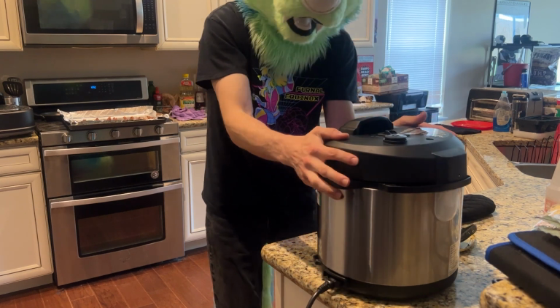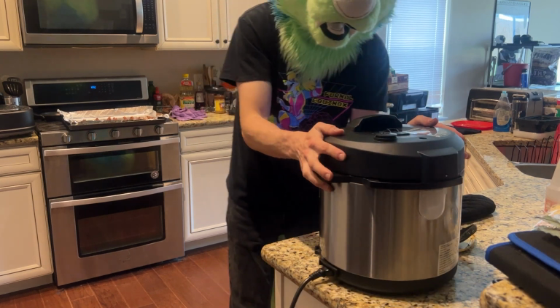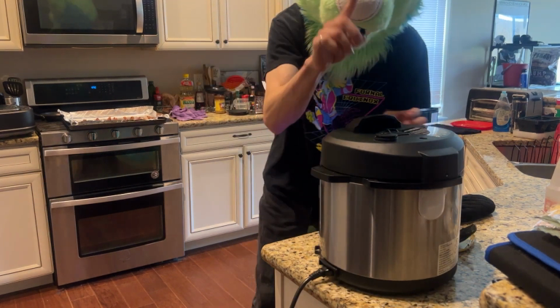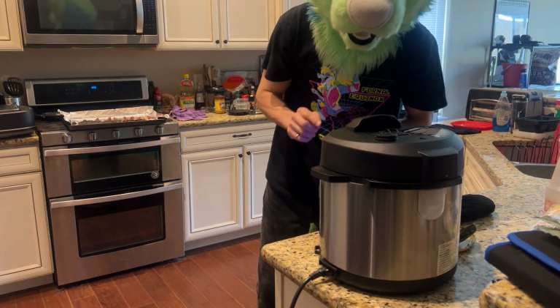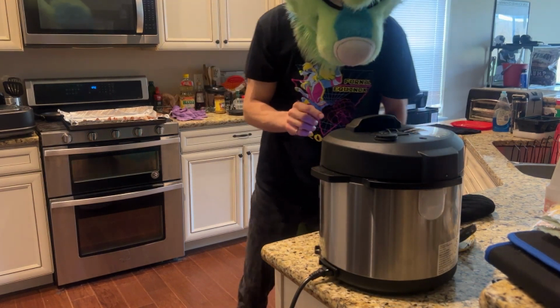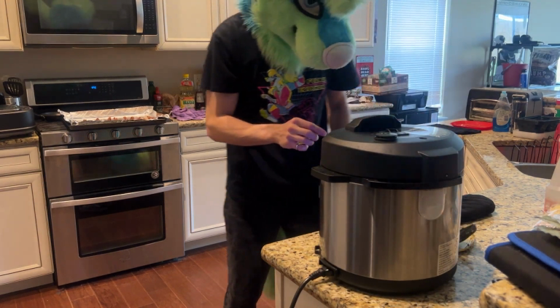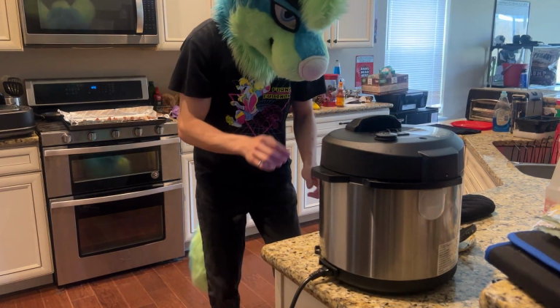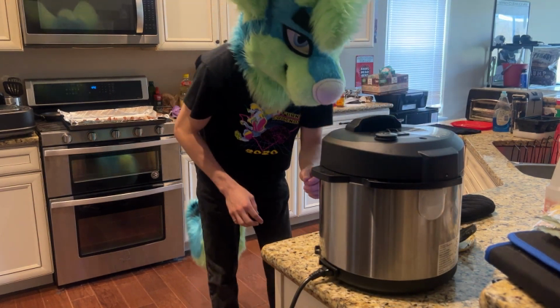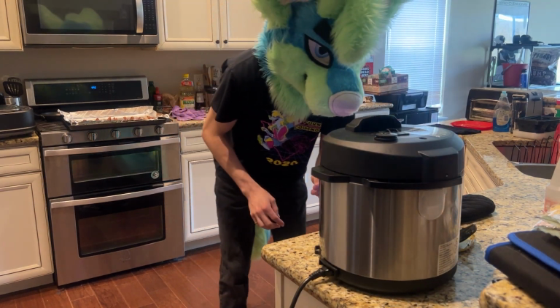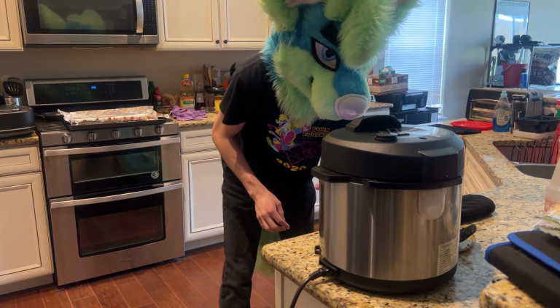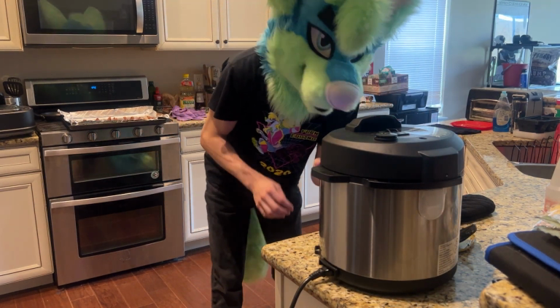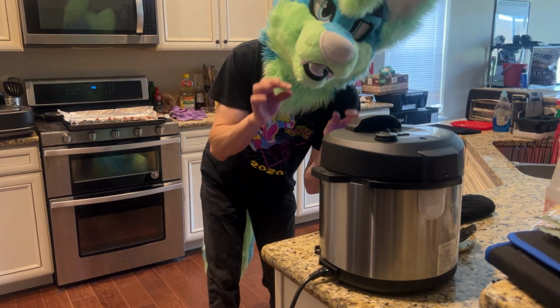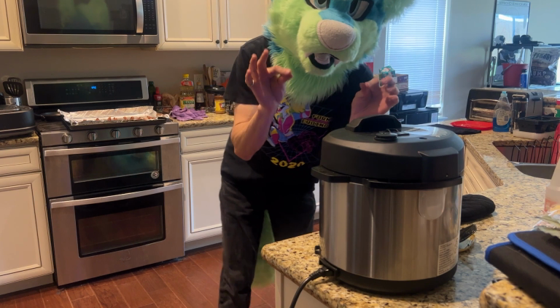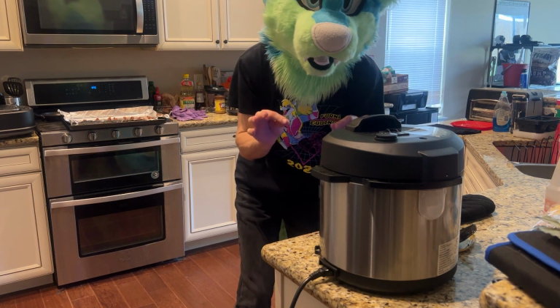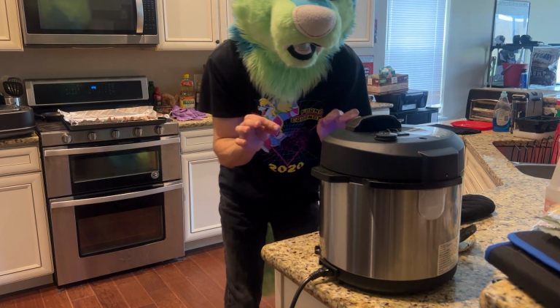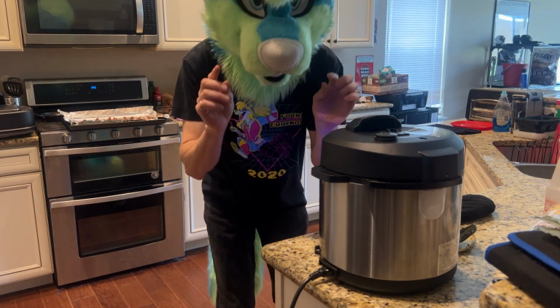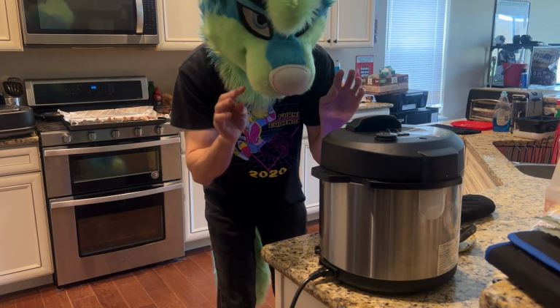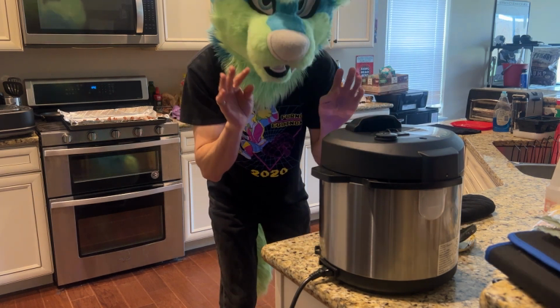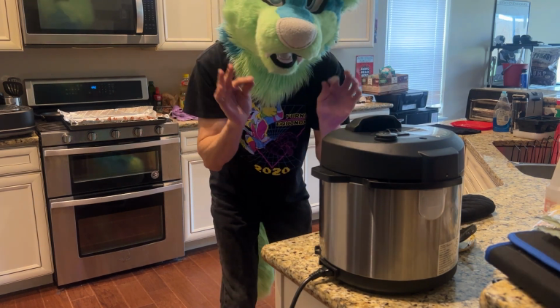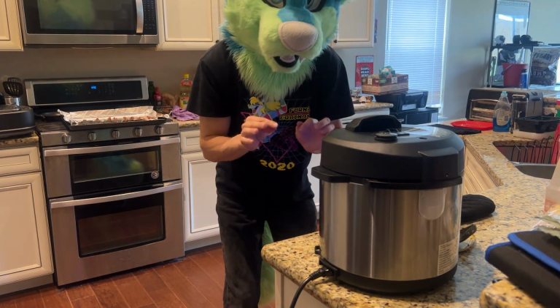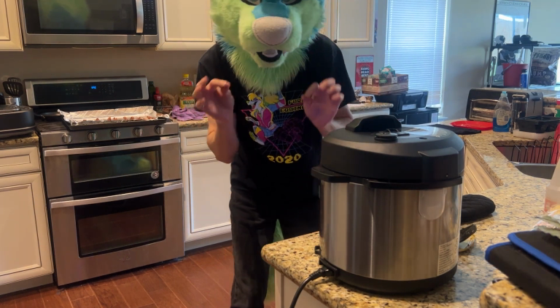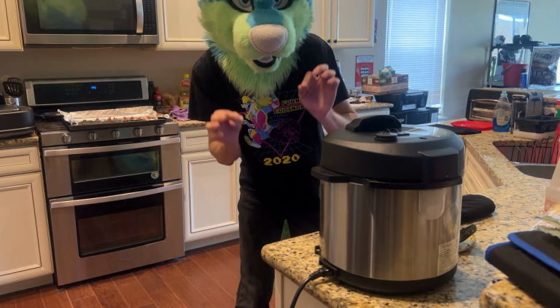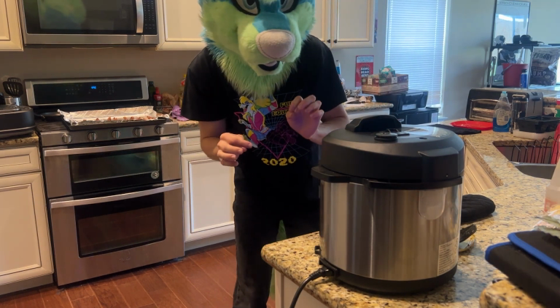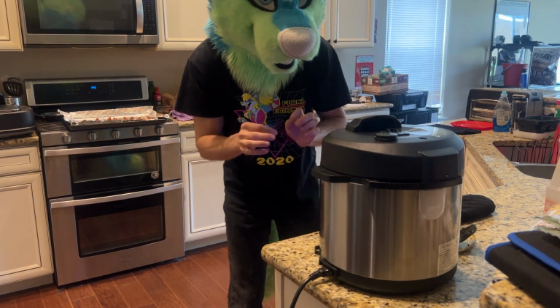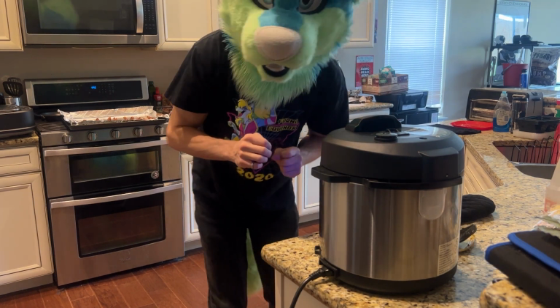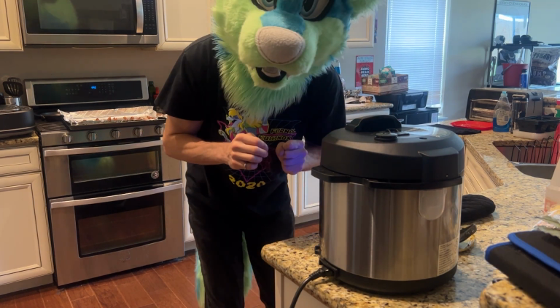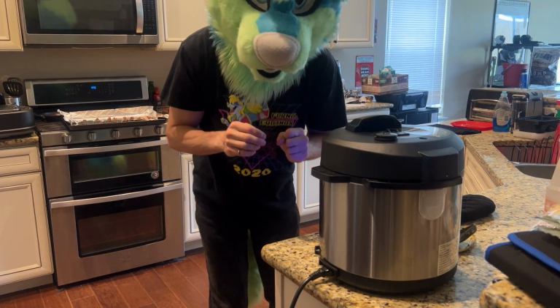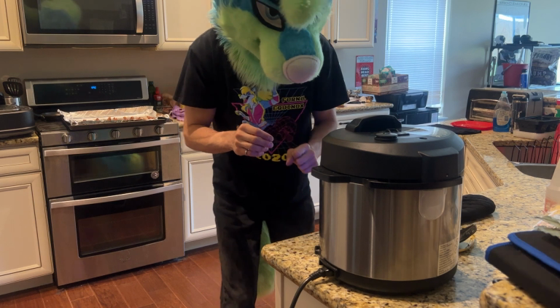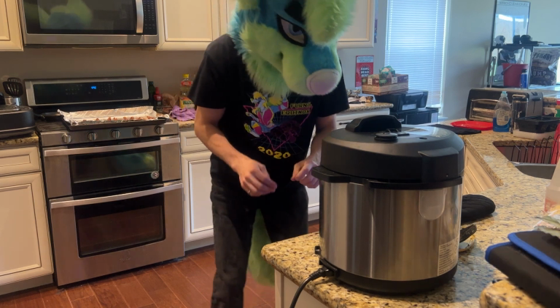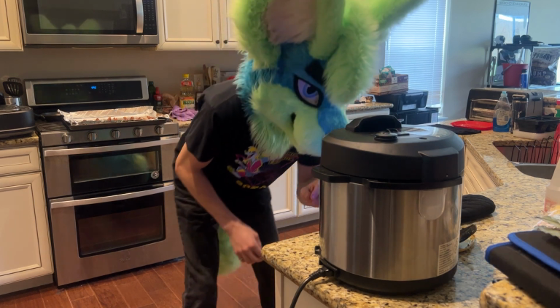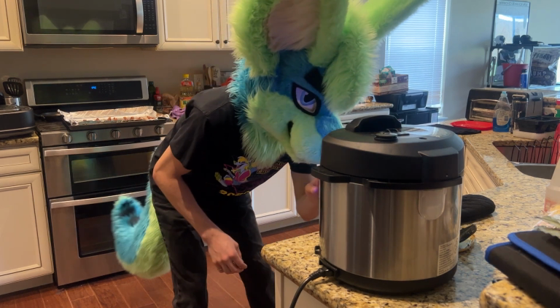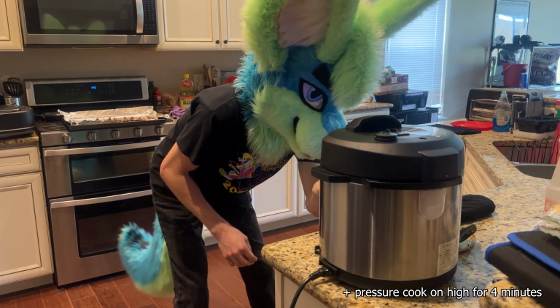Well, that mixture seems pretty easy, so now we just cook it on high pressure for four minutes. That seems like a short amount of time, but I don't think the pasta takes too long, so we will see.